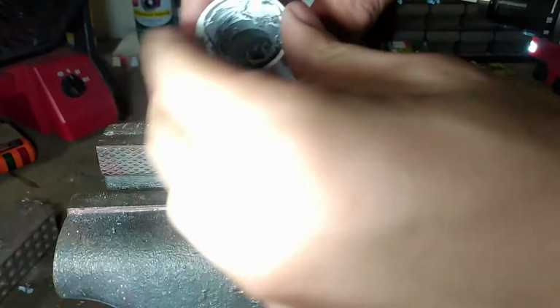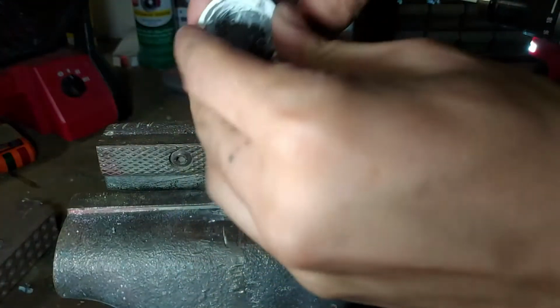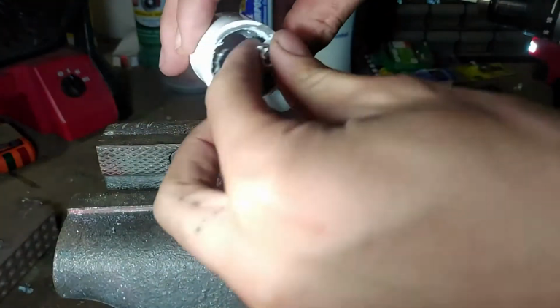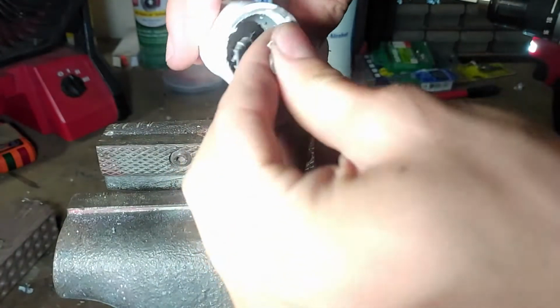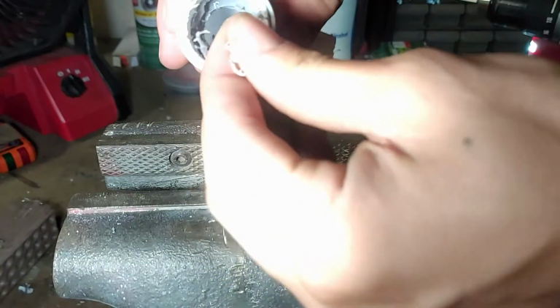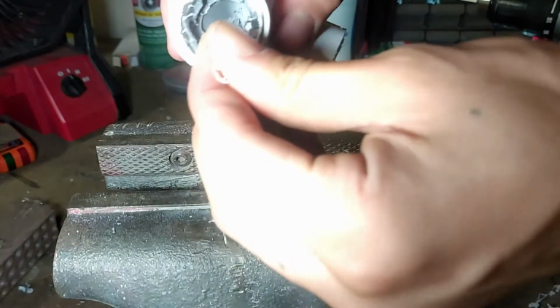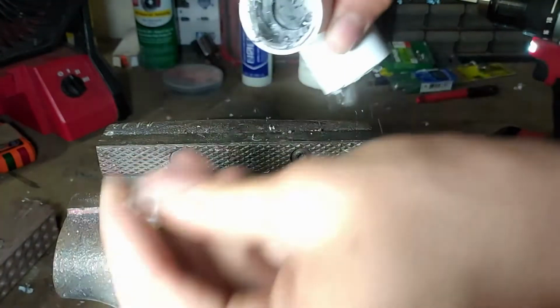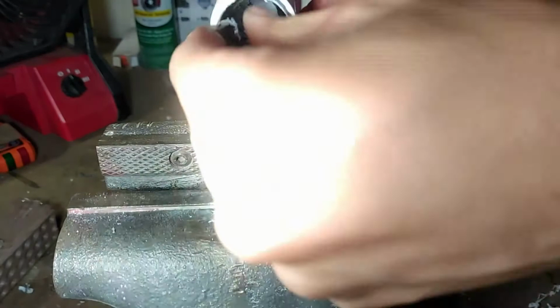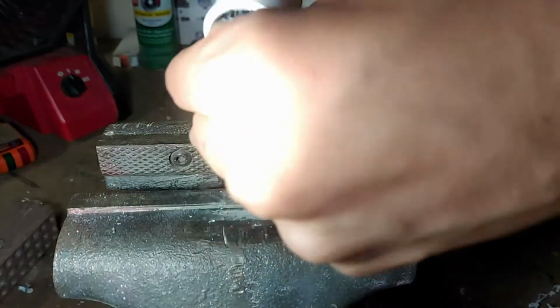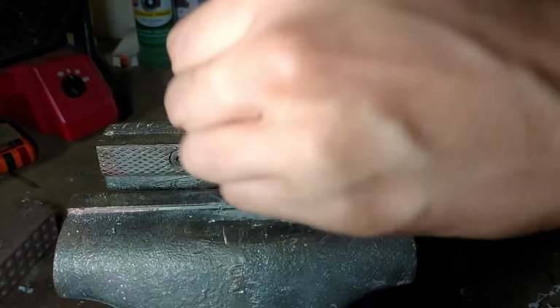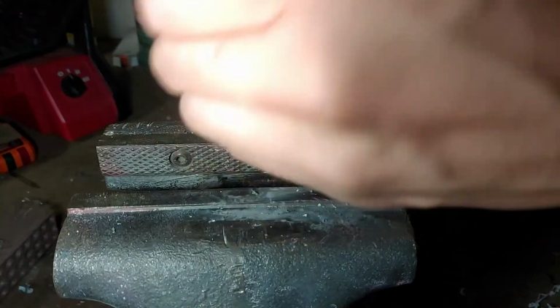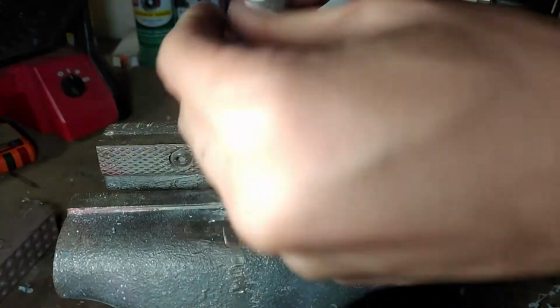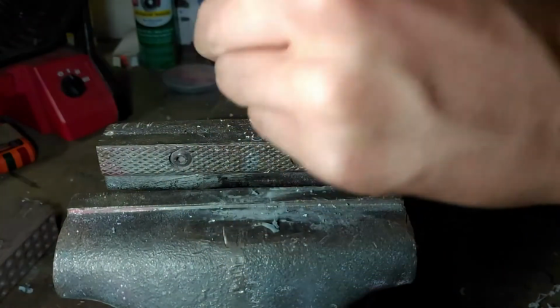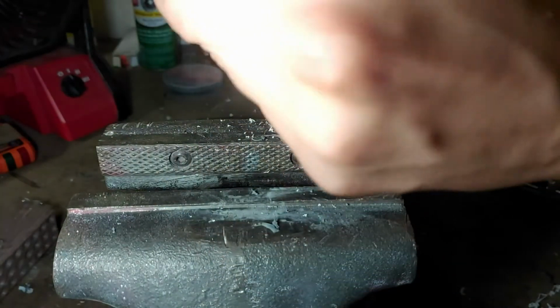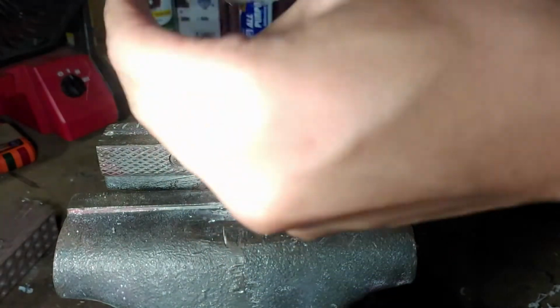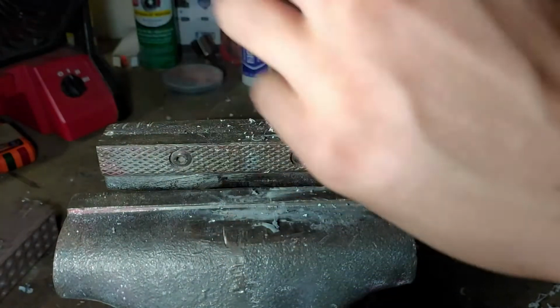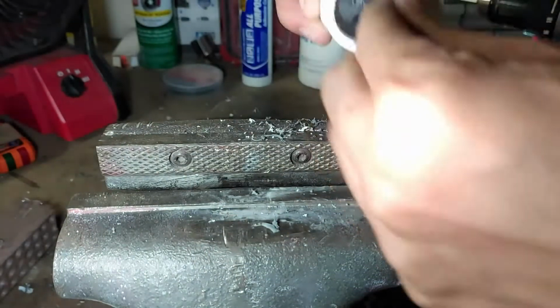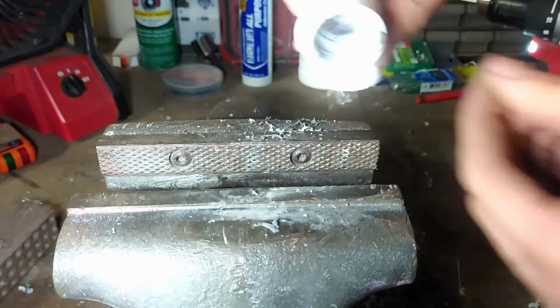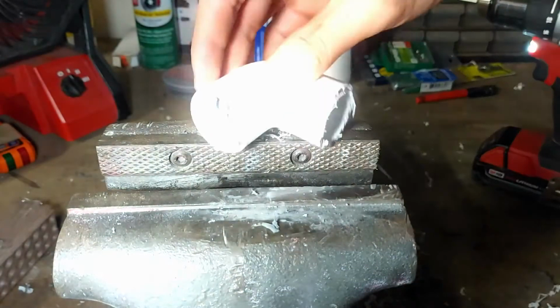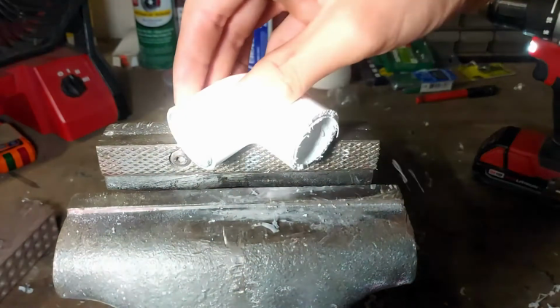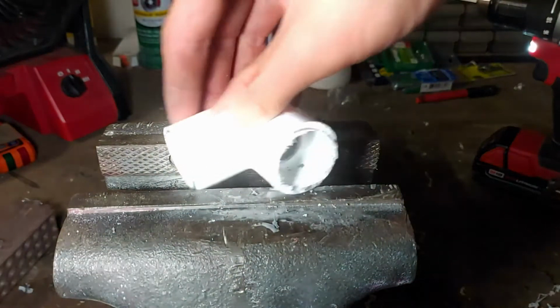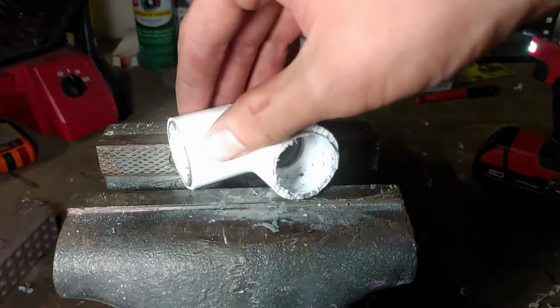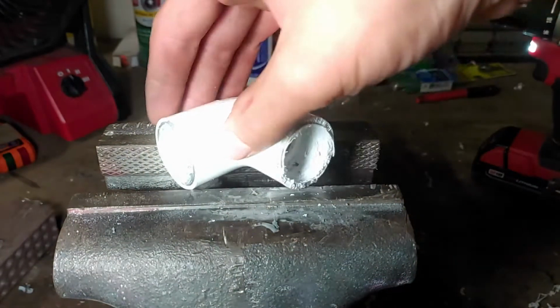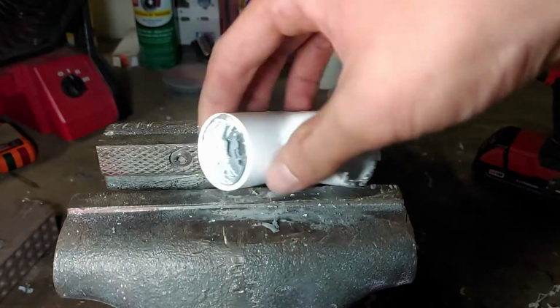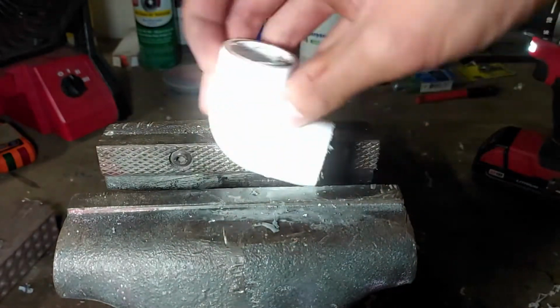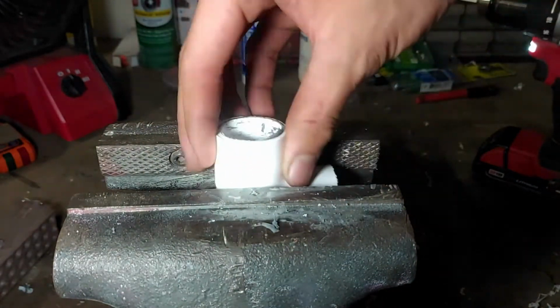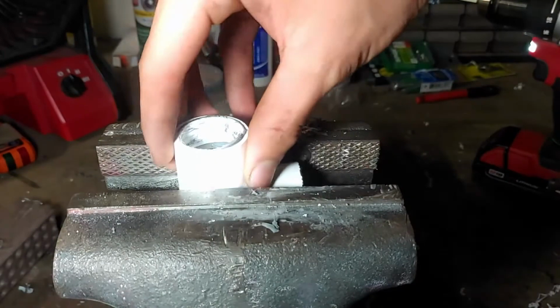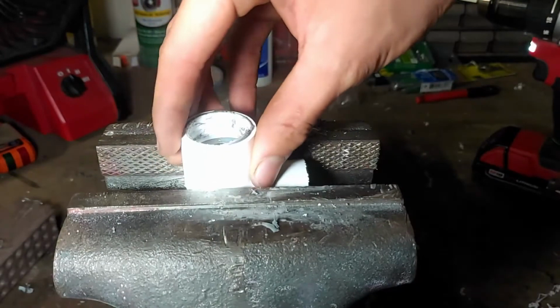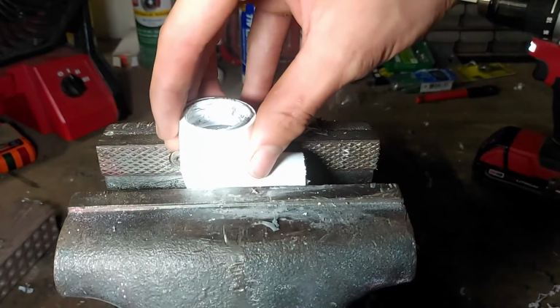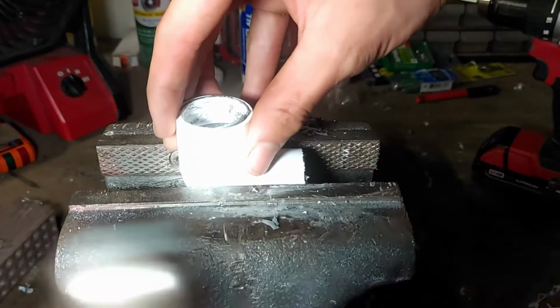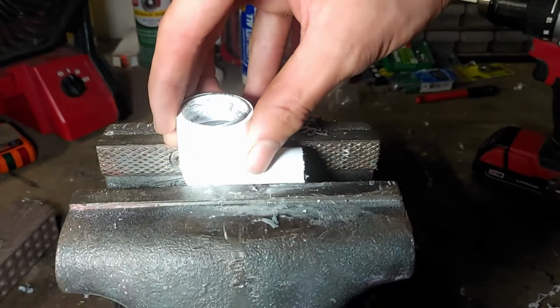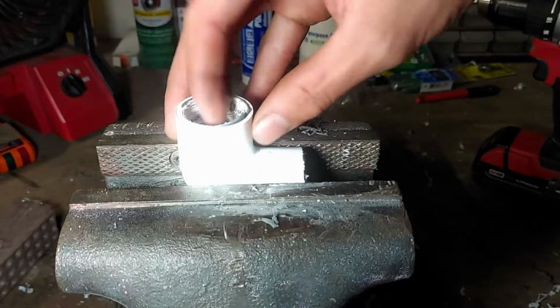And now we're done. As with the schedule 40, there's some burrs and stuff, but it should work. So now let's connect the new piece of pipe.